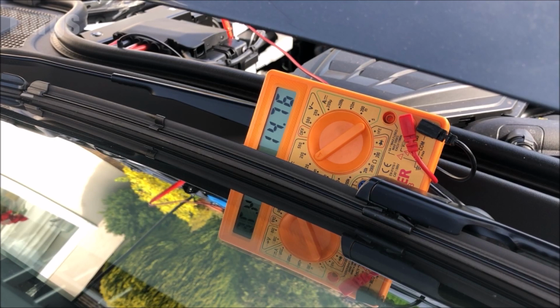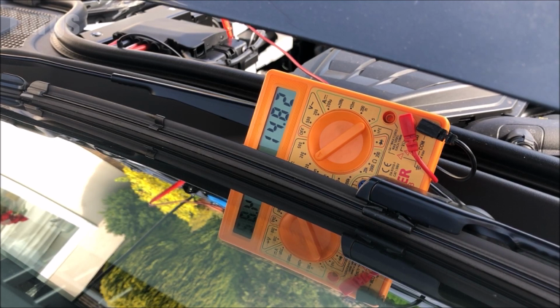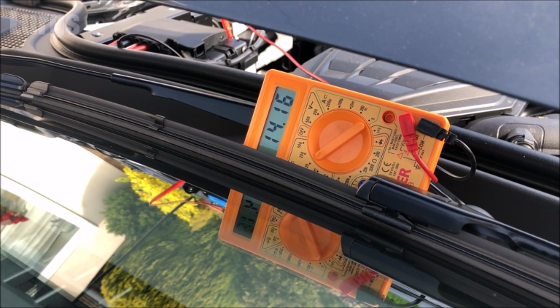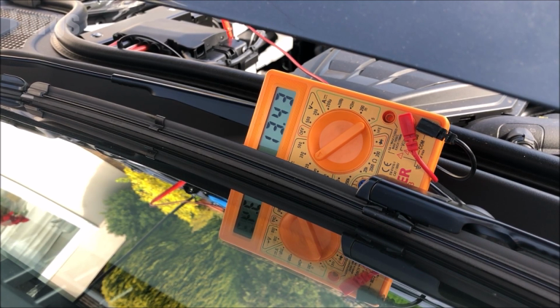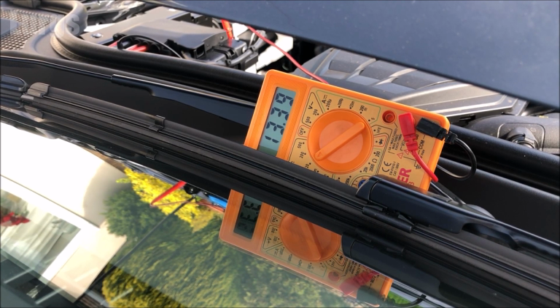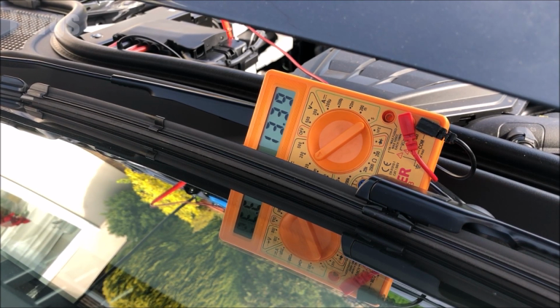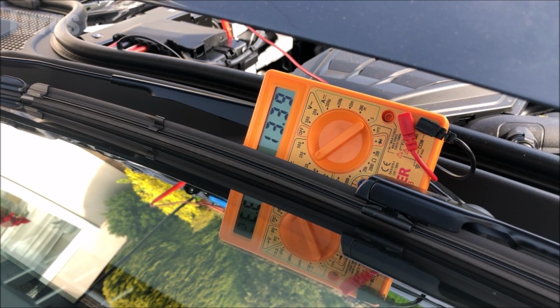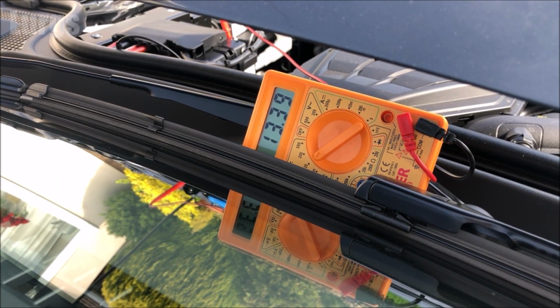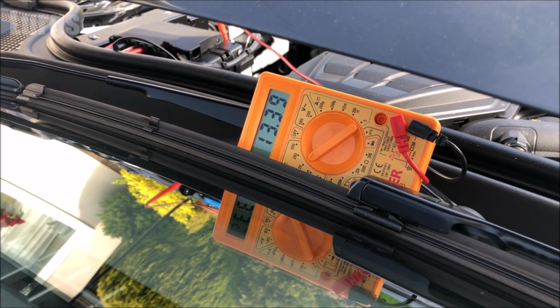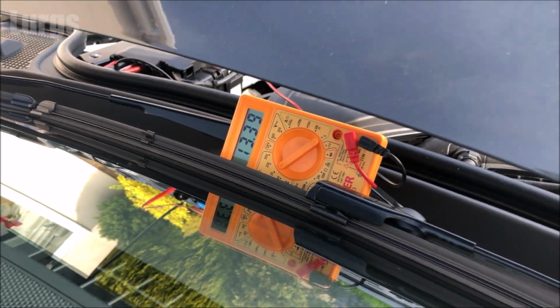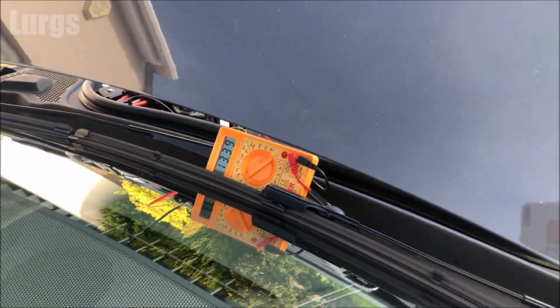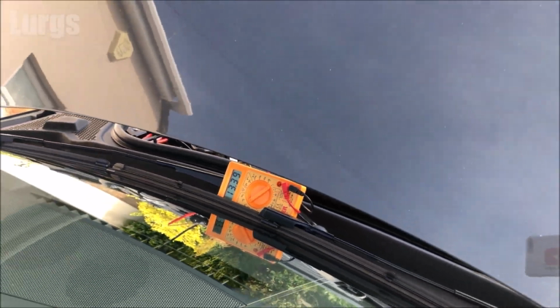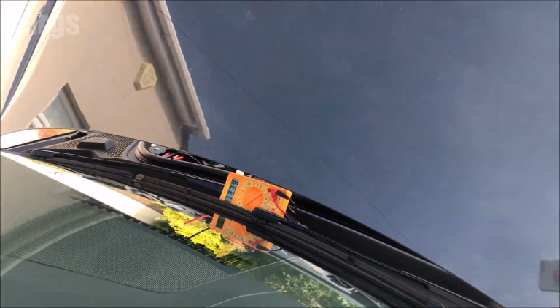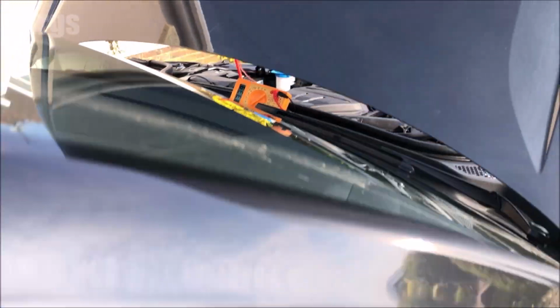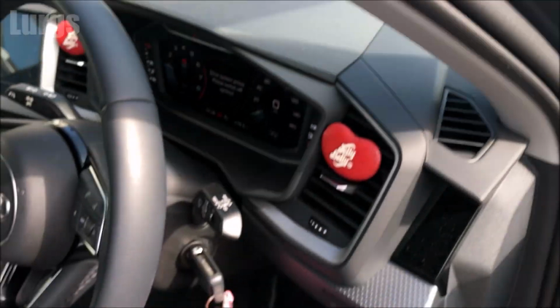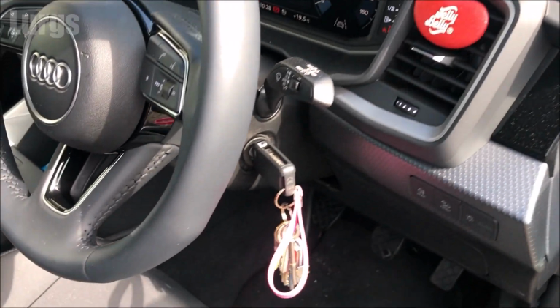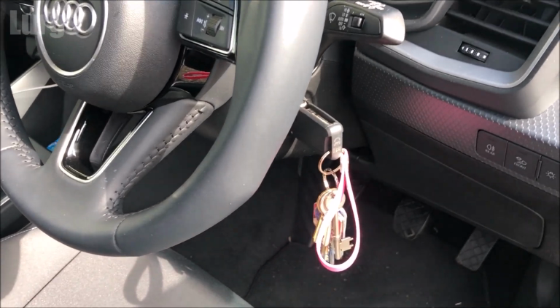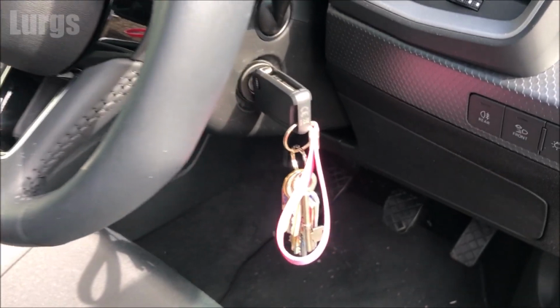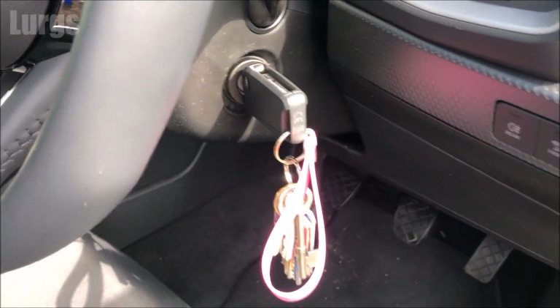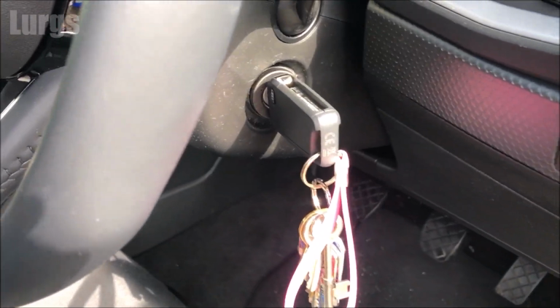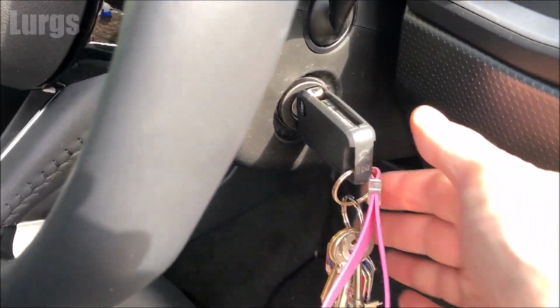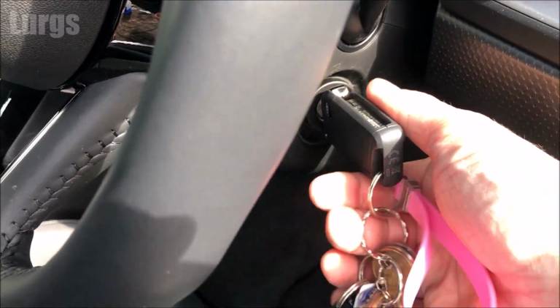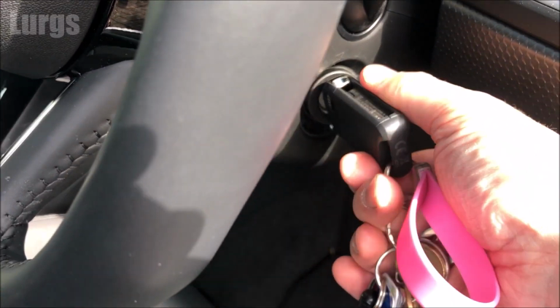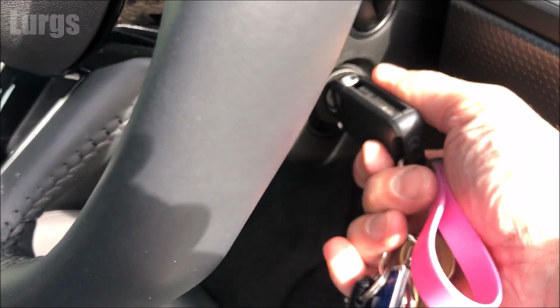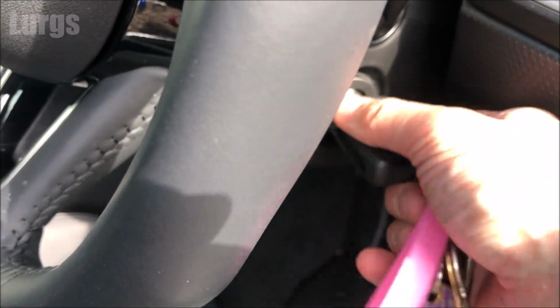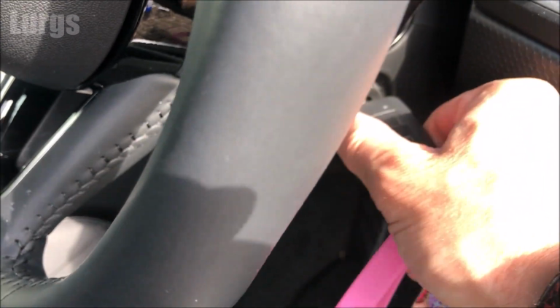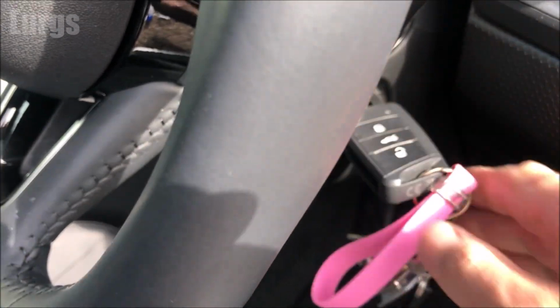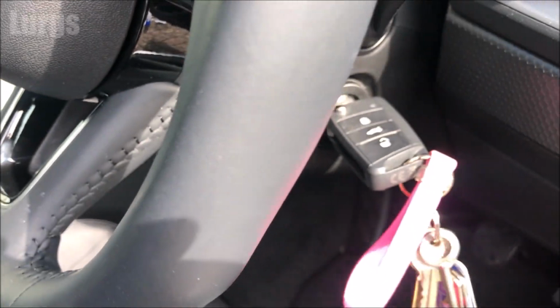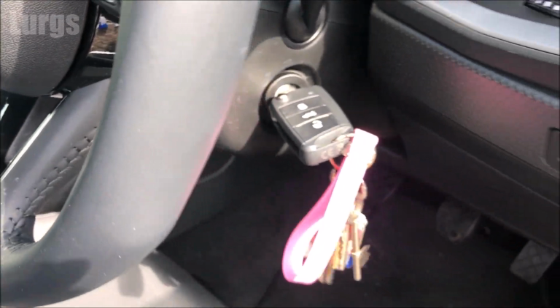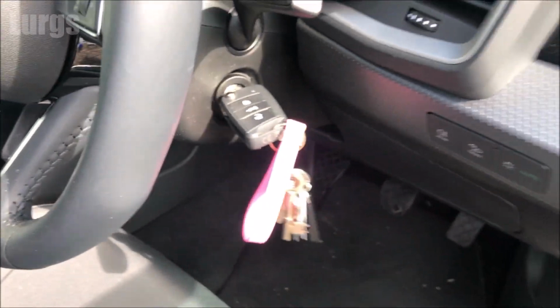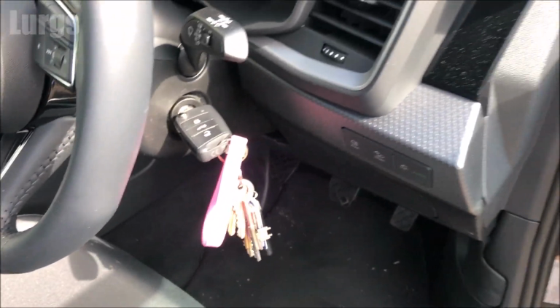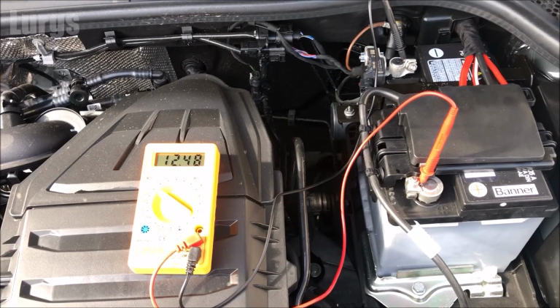If the multimeter was still showing 12.42 volts, it means the battery is not charging properly. This is probably a faulty alternator, so you definitely need to get that checked out.